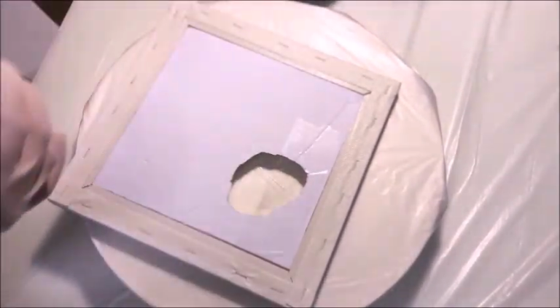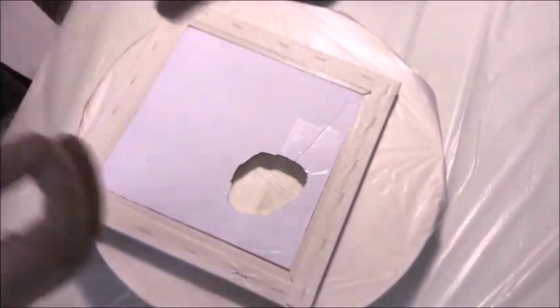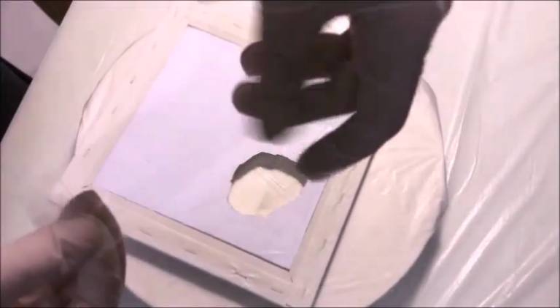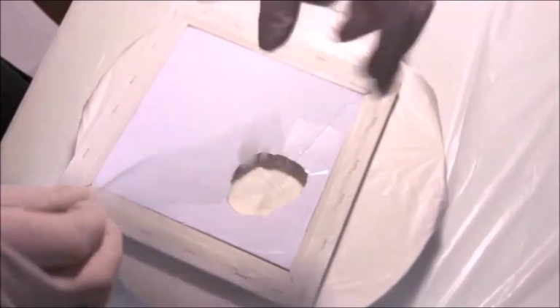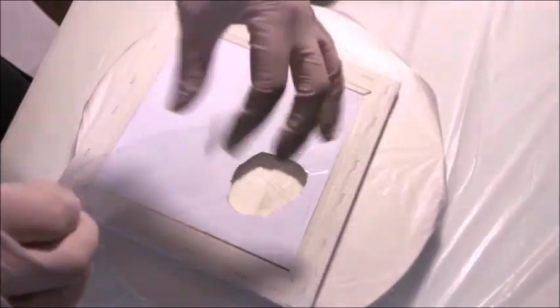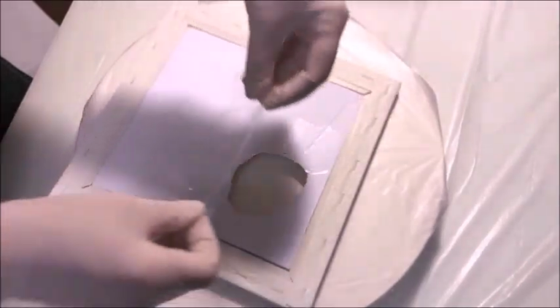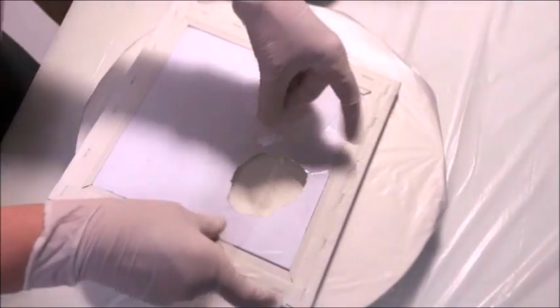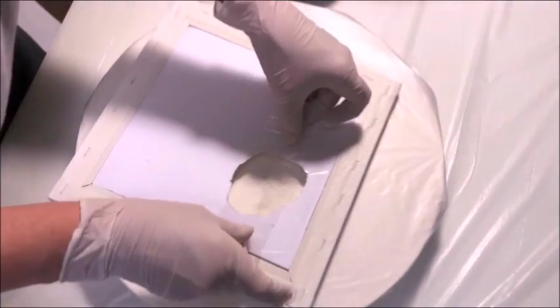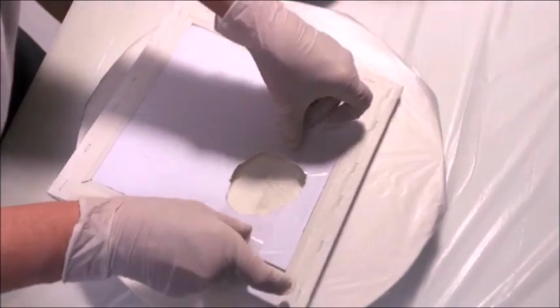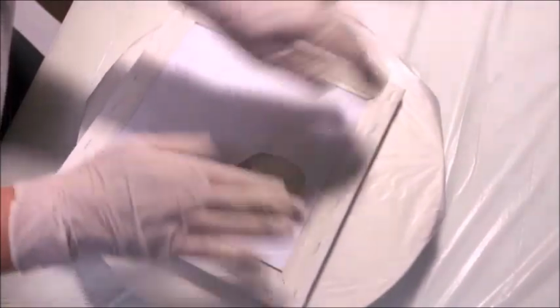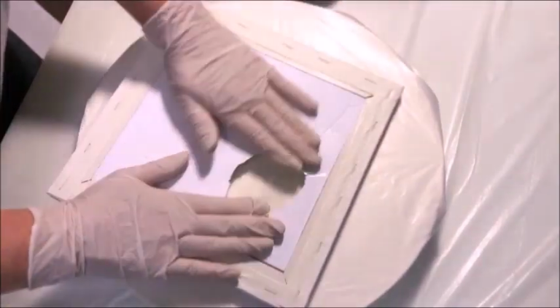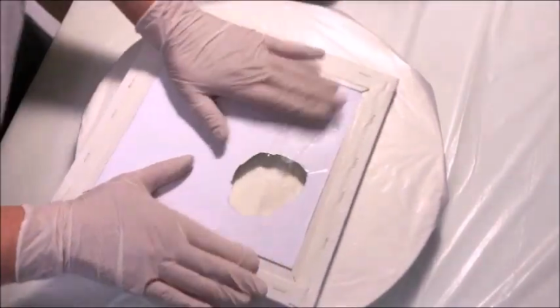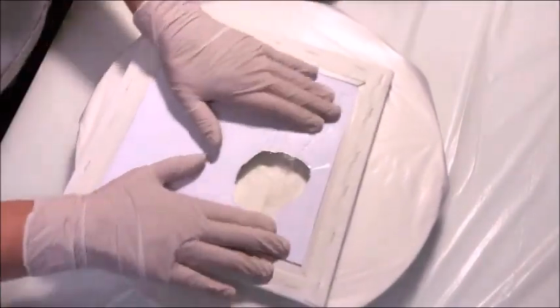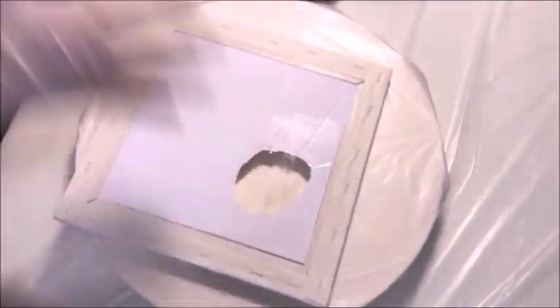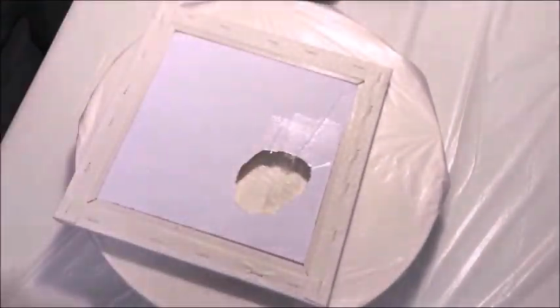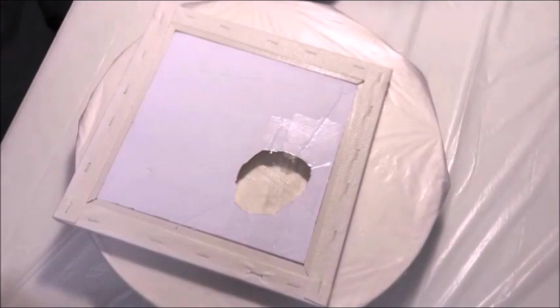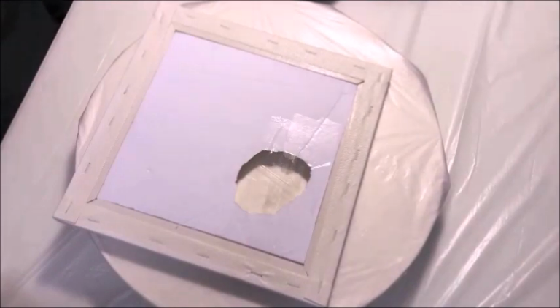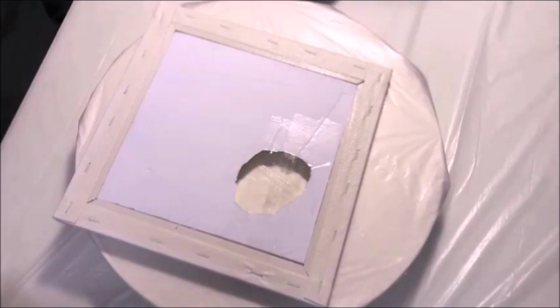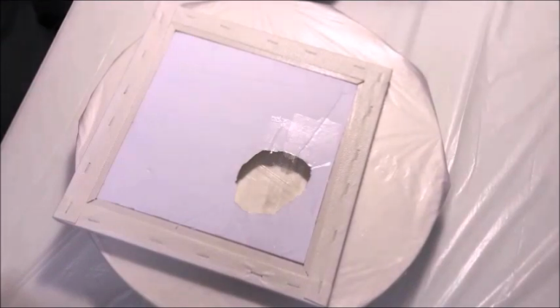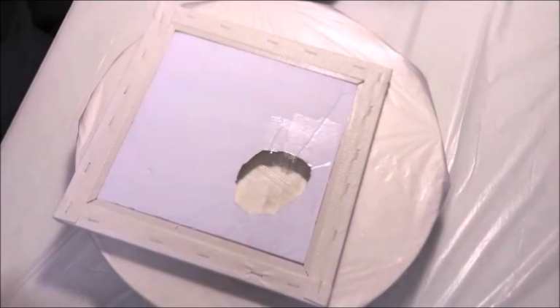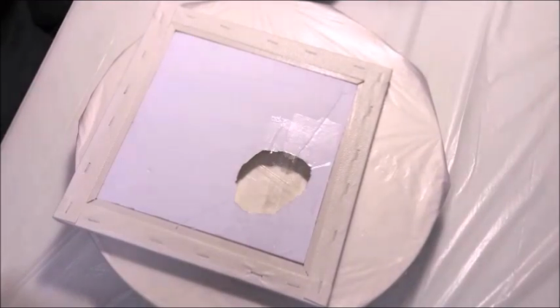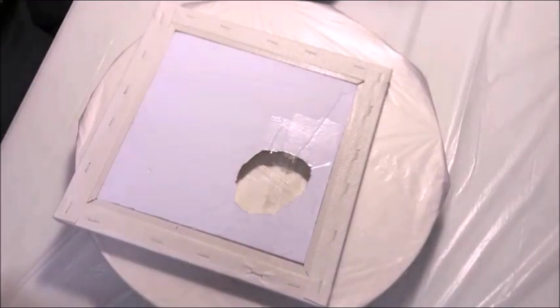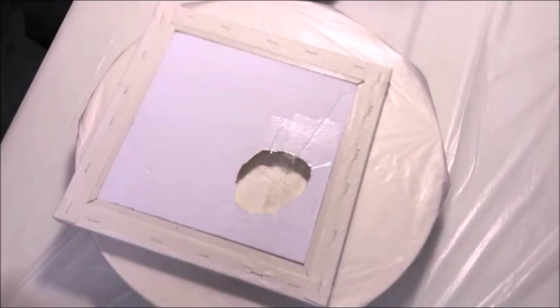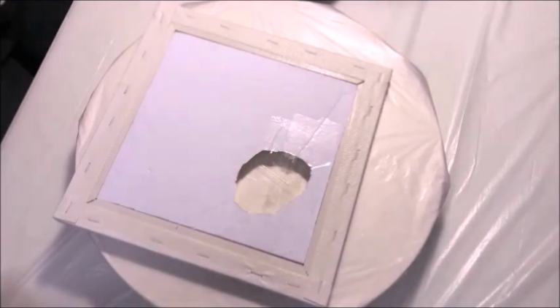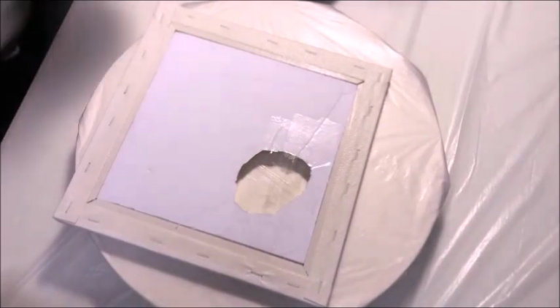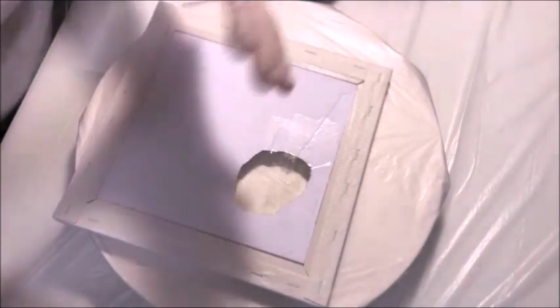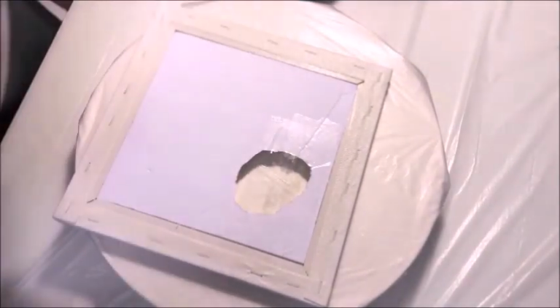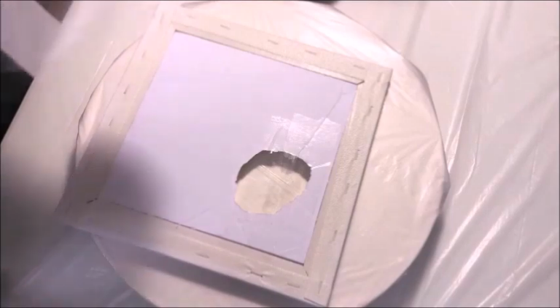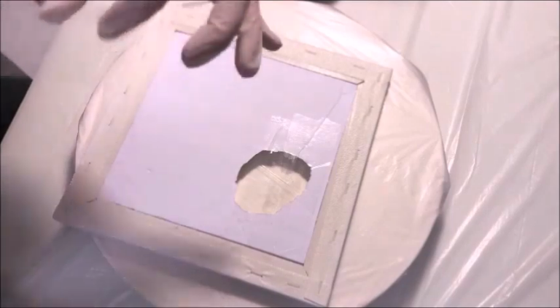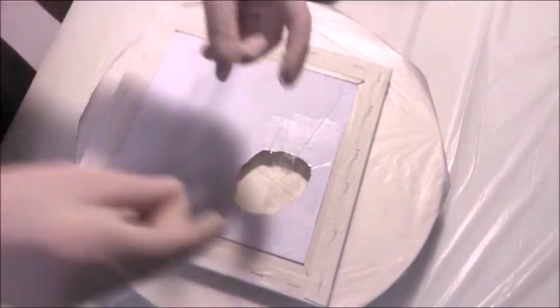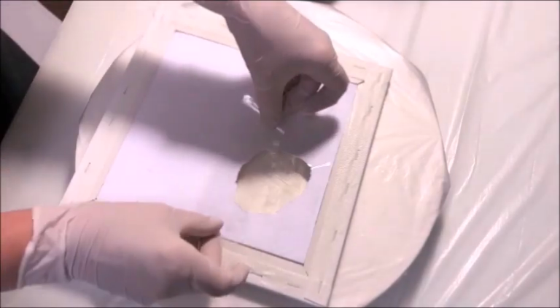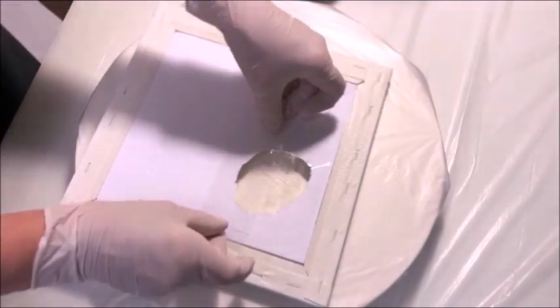Here I'm putting packing tape on the back of the canvas. I don't want my resin and other things to fall through, so I'm simply putting some packing tape on there, and that will prevent anything from falling through the canvas.